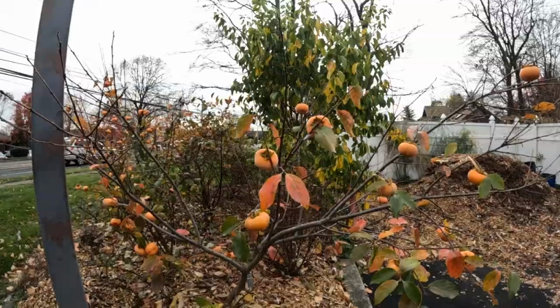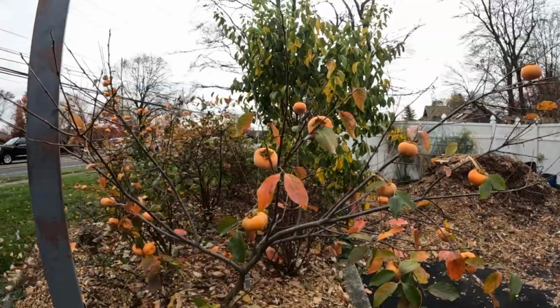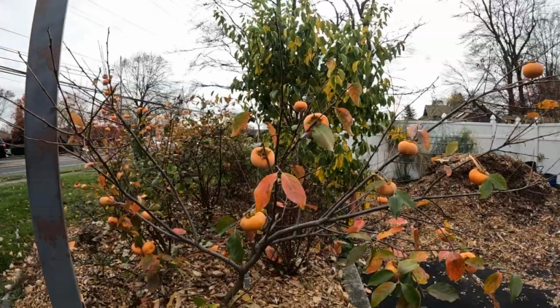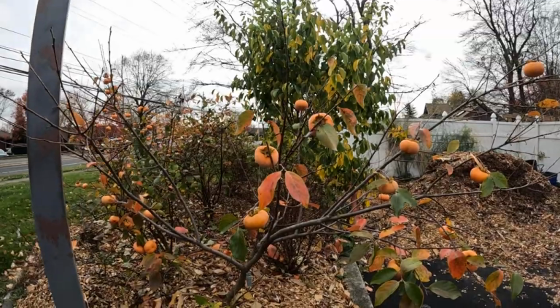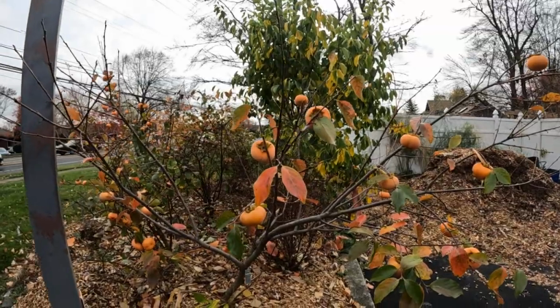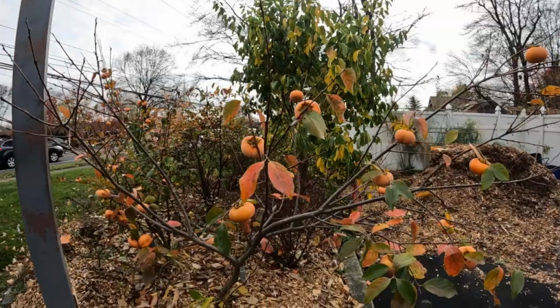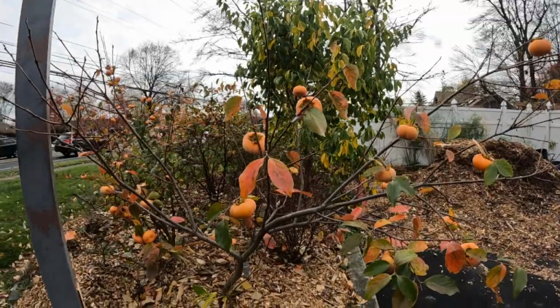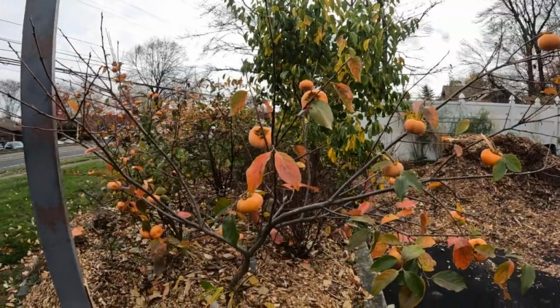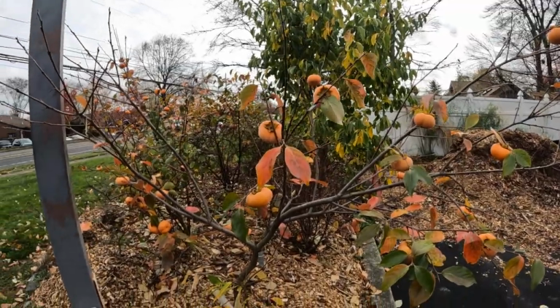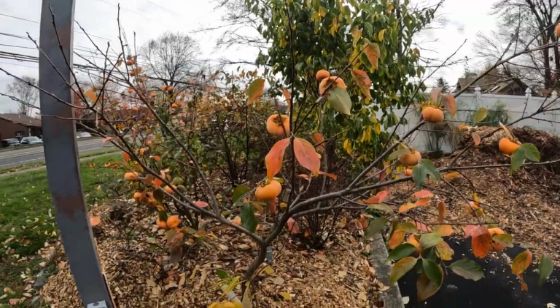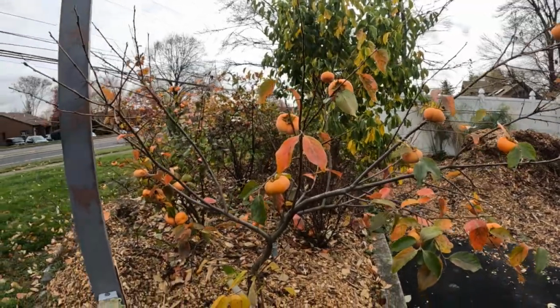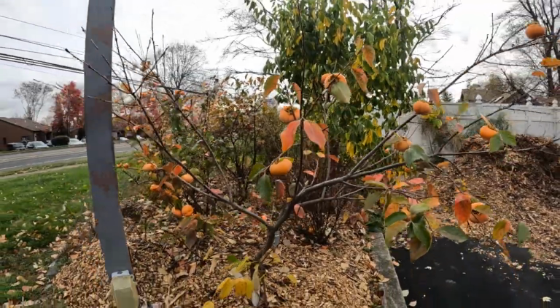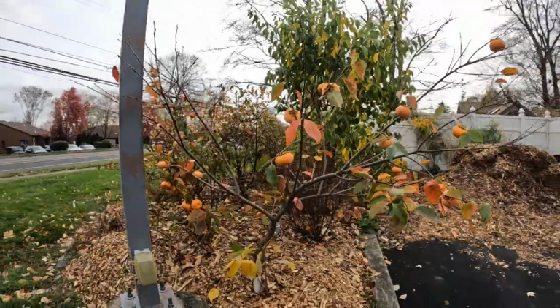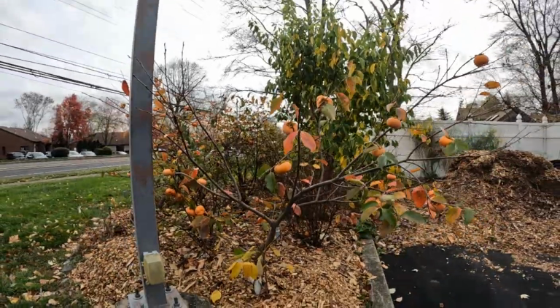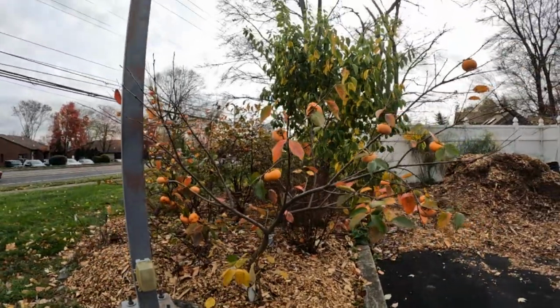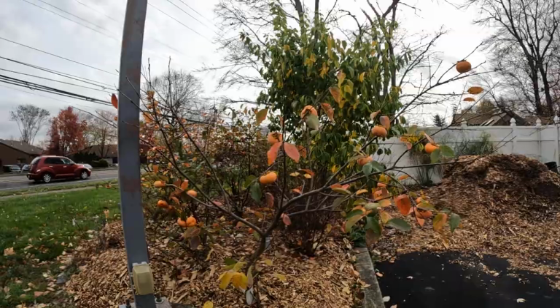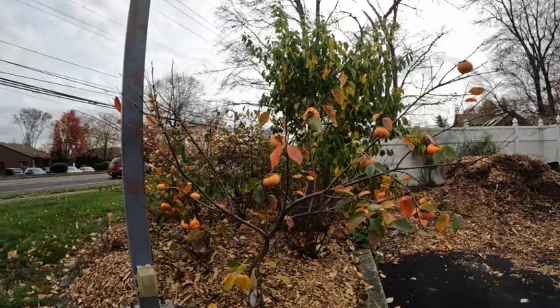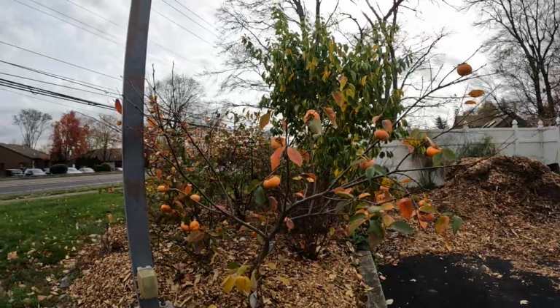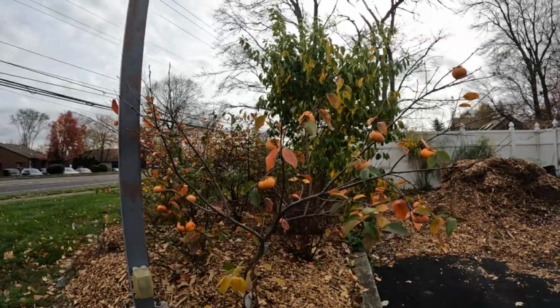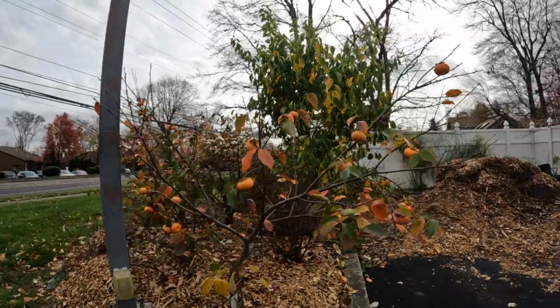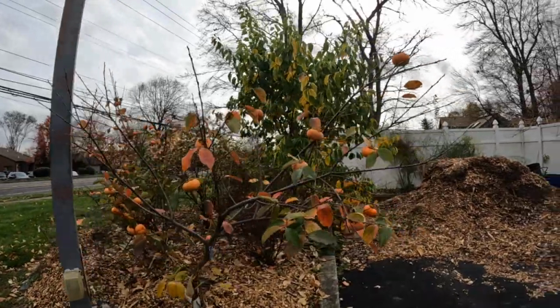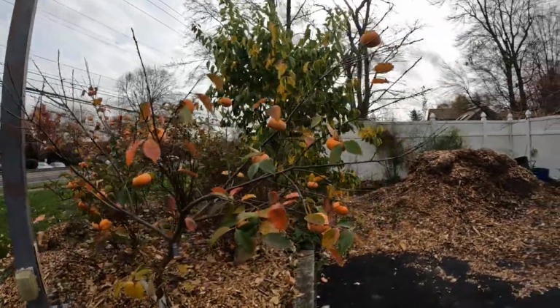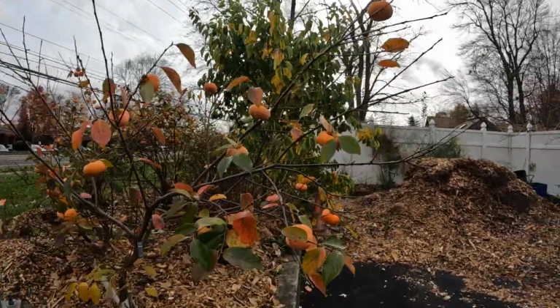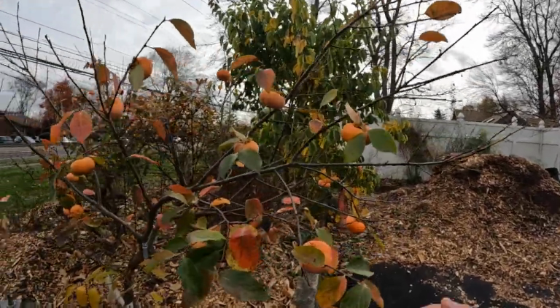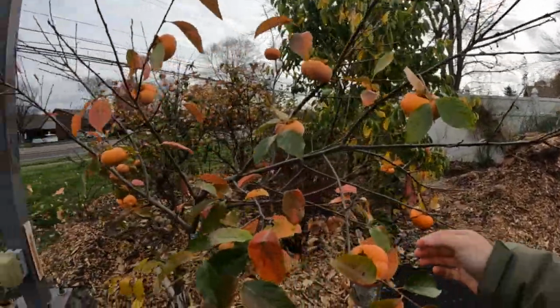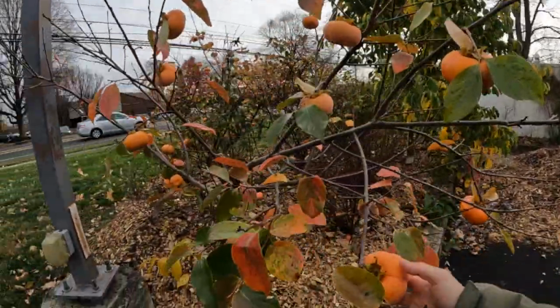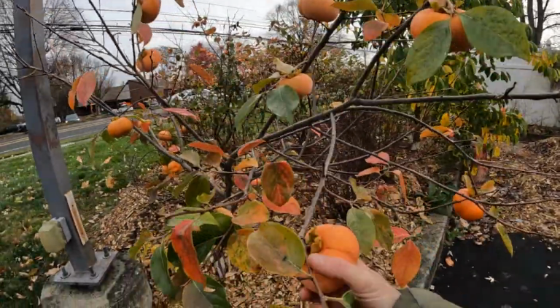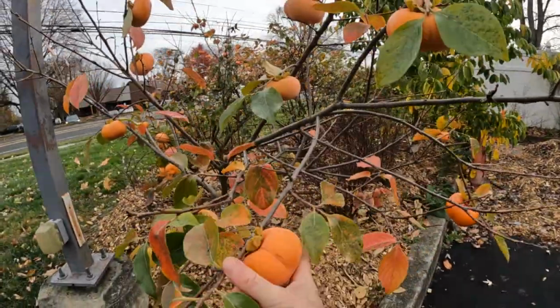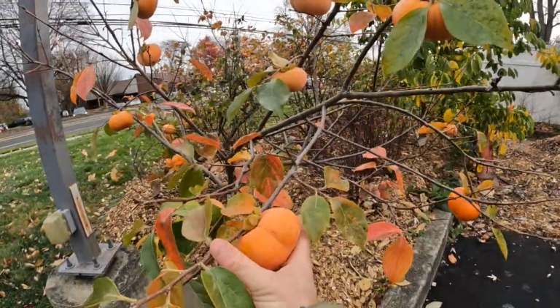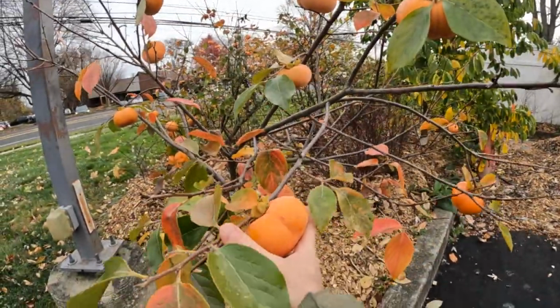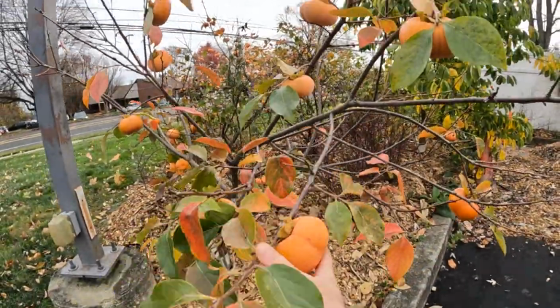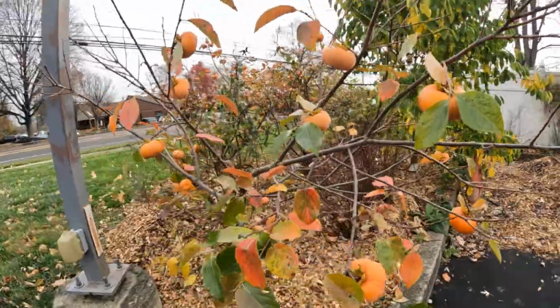All right, everybody, this is Ross. Today we are harvesting persimmons. We have a pretty large crop of persimmons this year, especially of the Asian types in this plot.